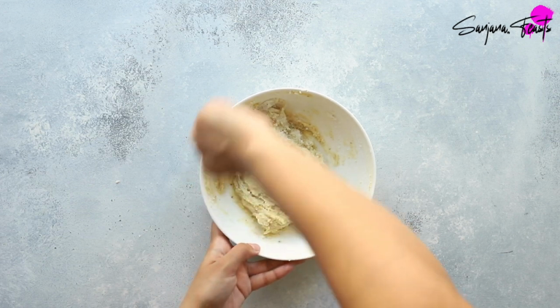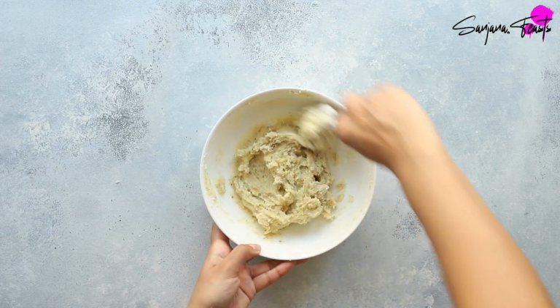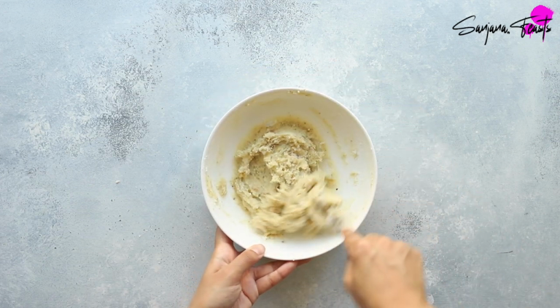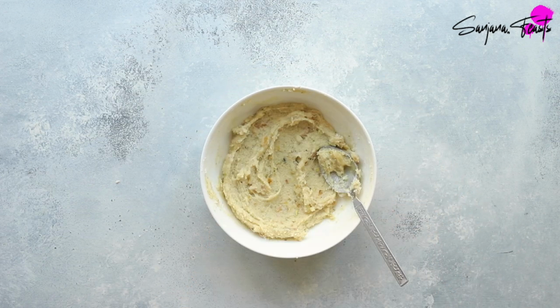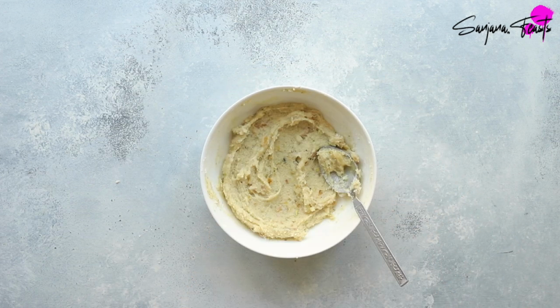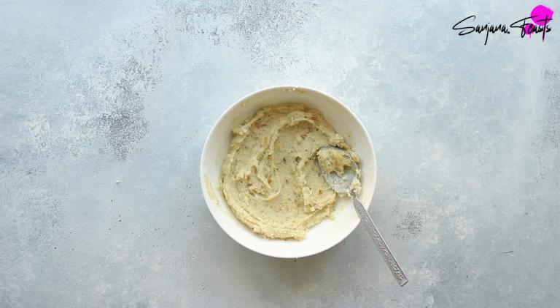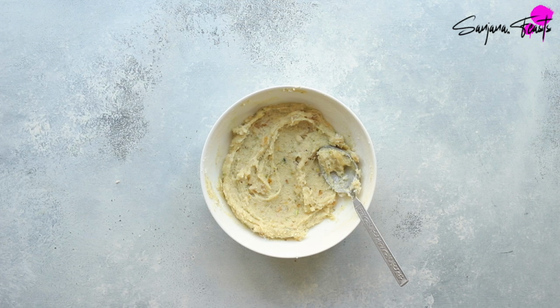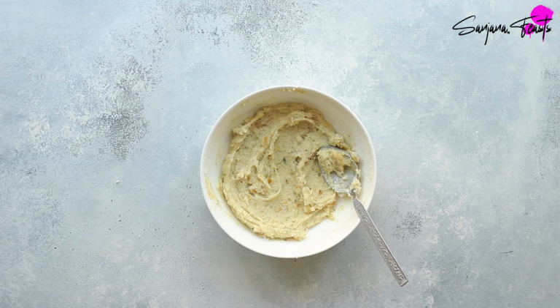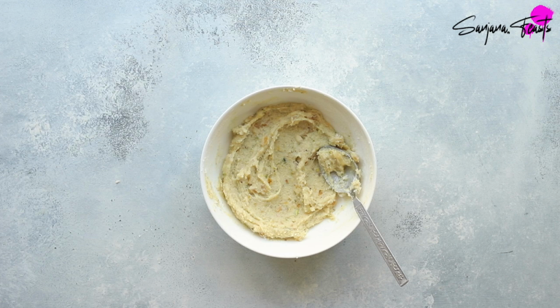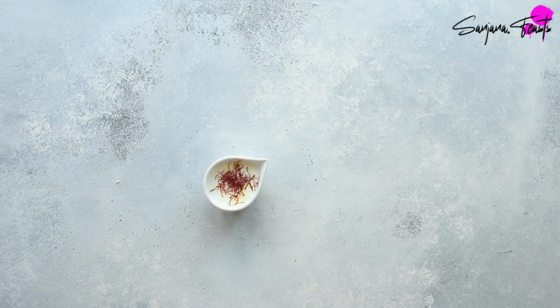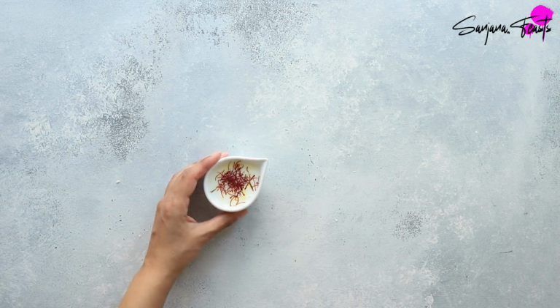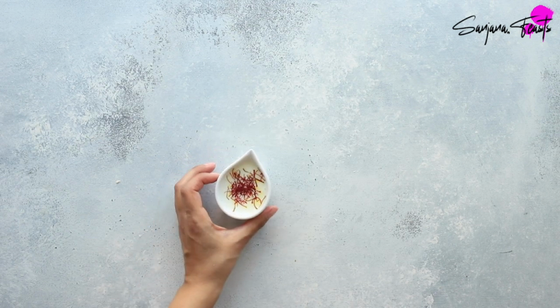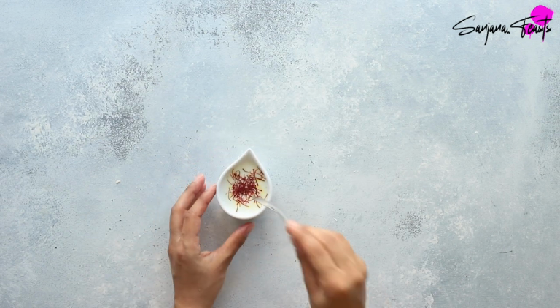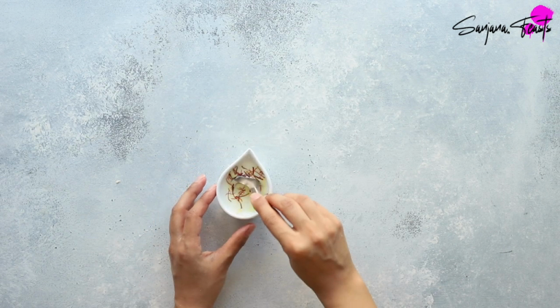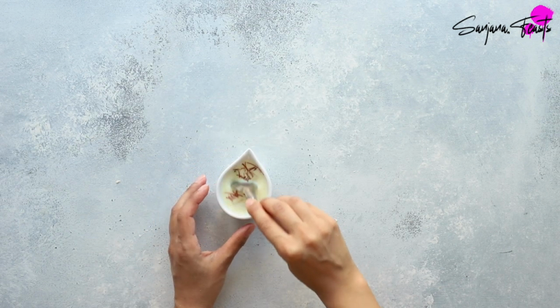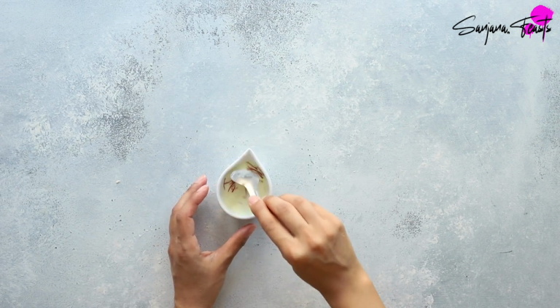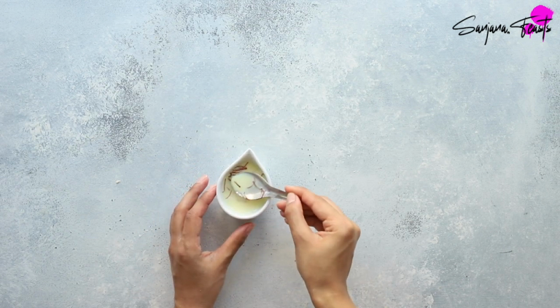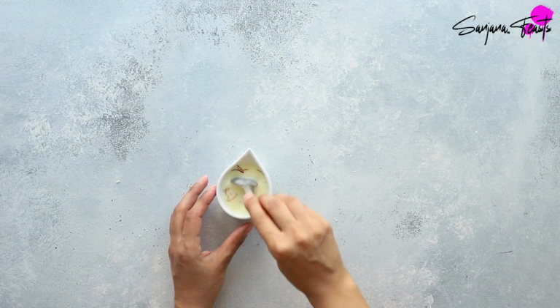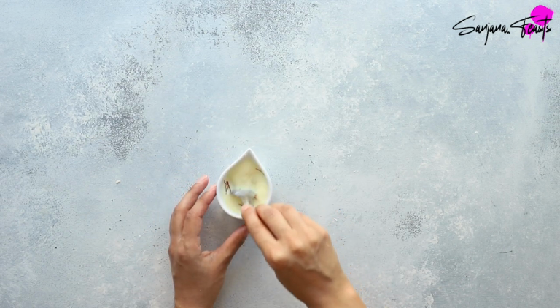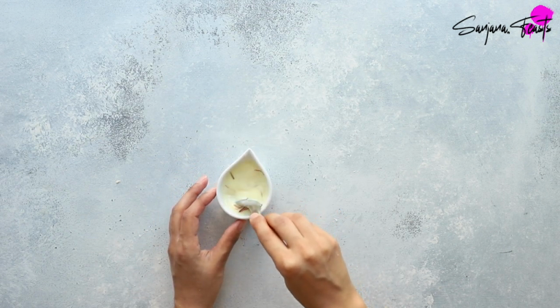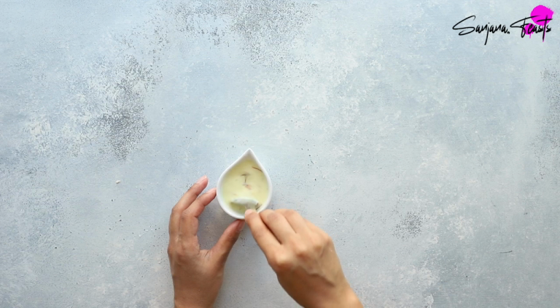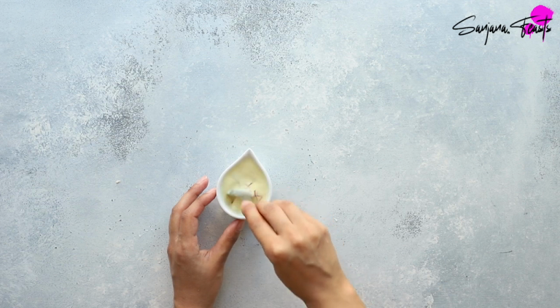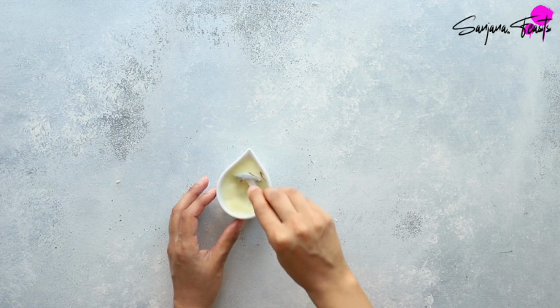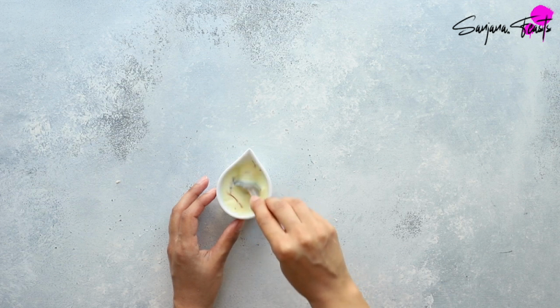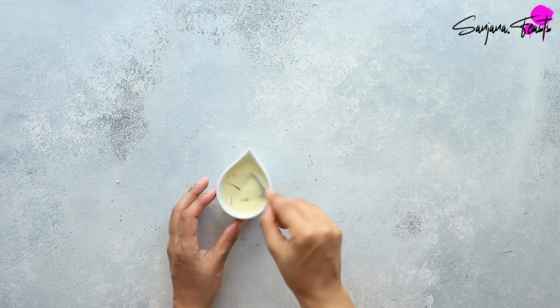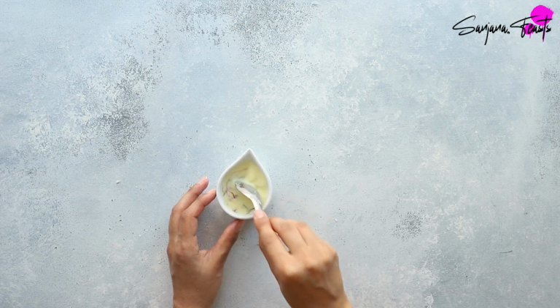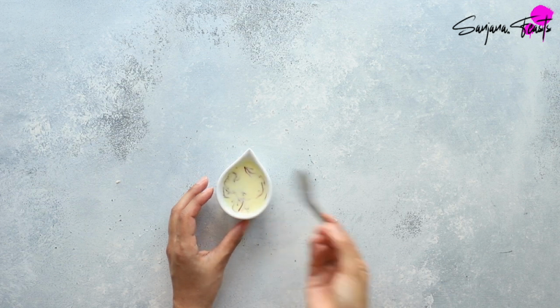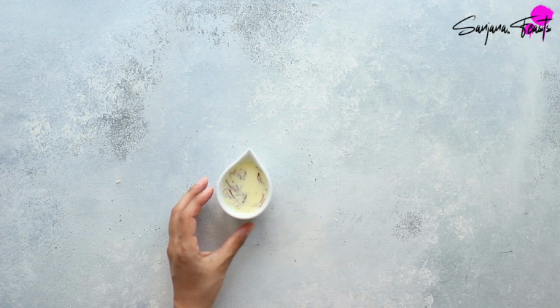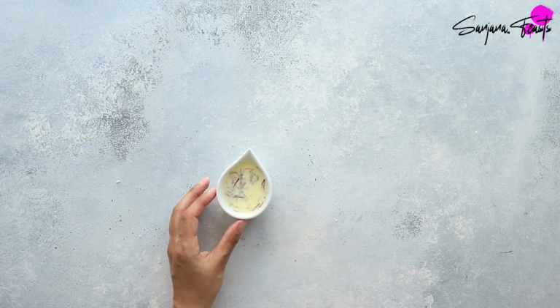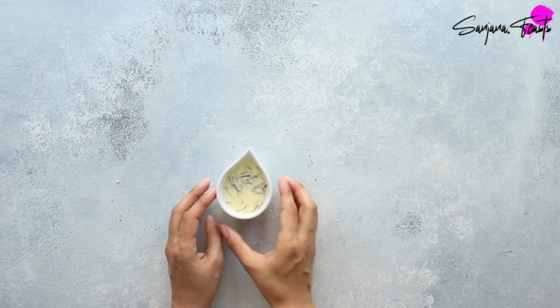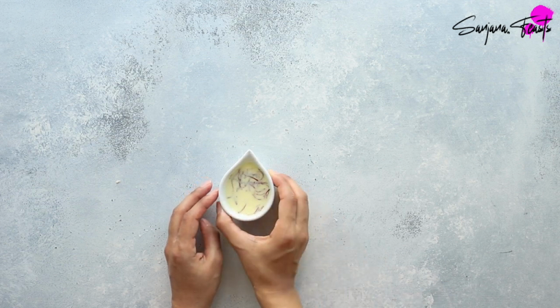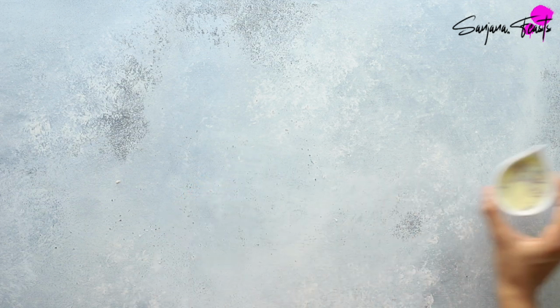Once you've made the filling it's time to move on to the saffron milk wash, which is going to give our Peshwari naans the most beautiful golden colour. All you need to do is mix together saffron with warm milk.